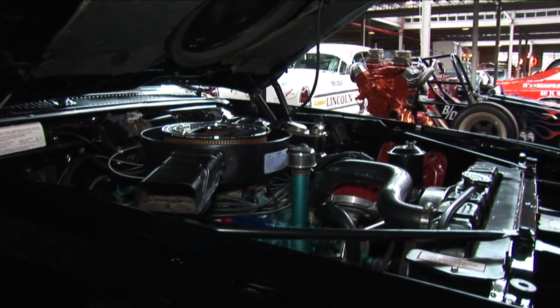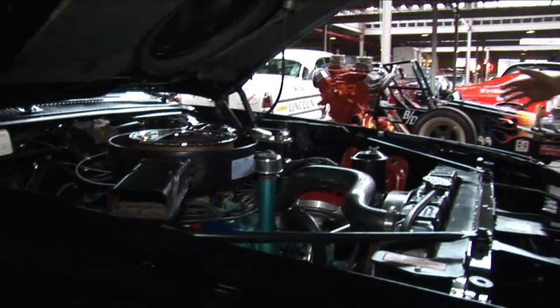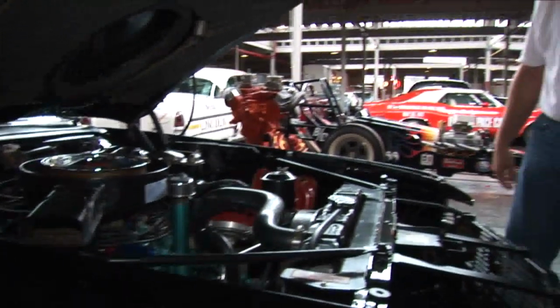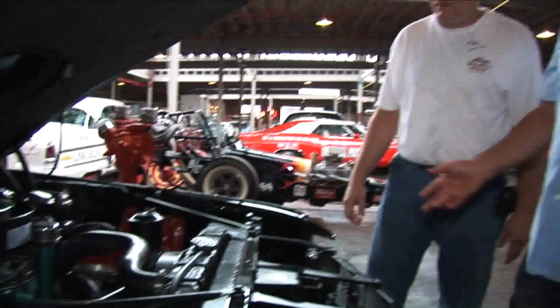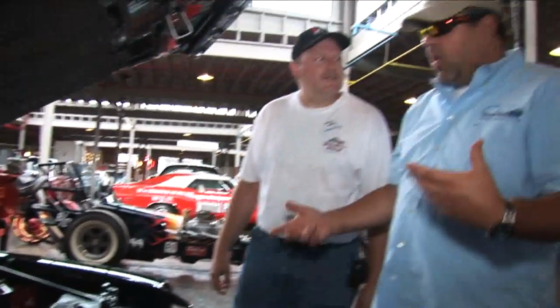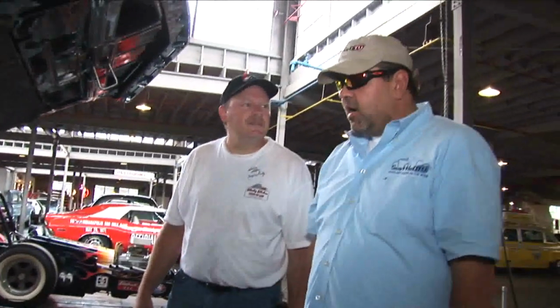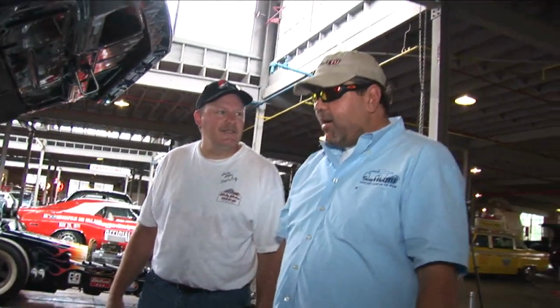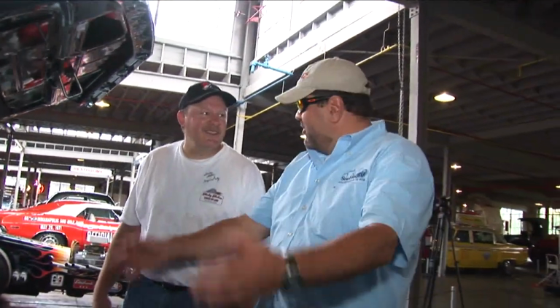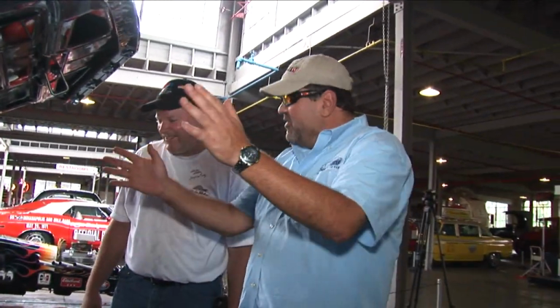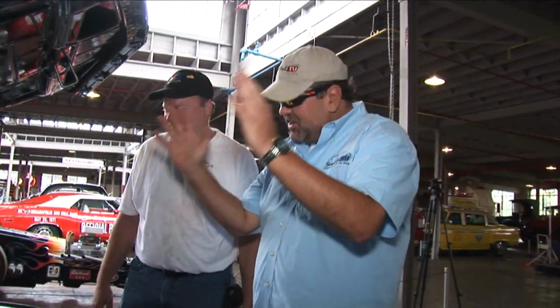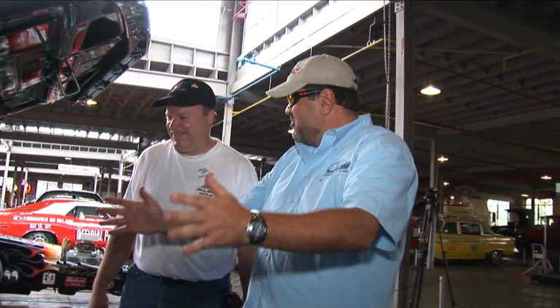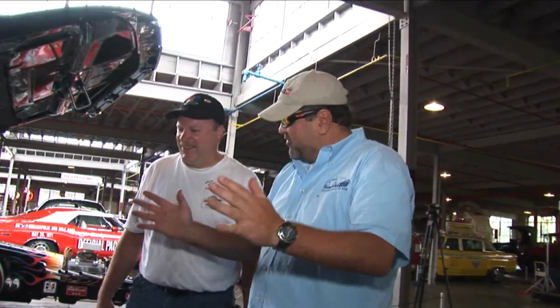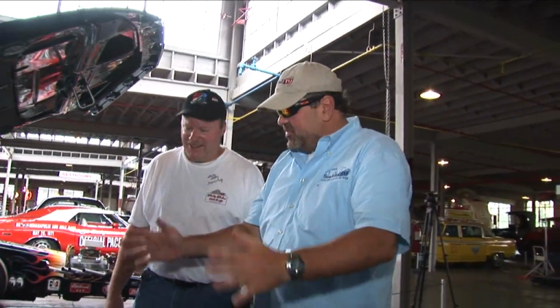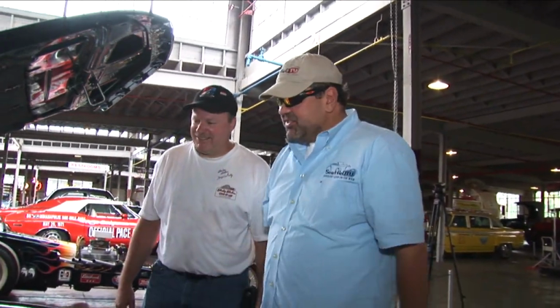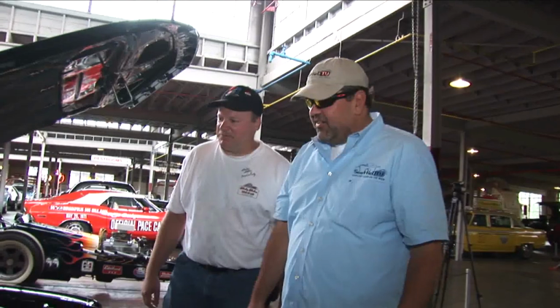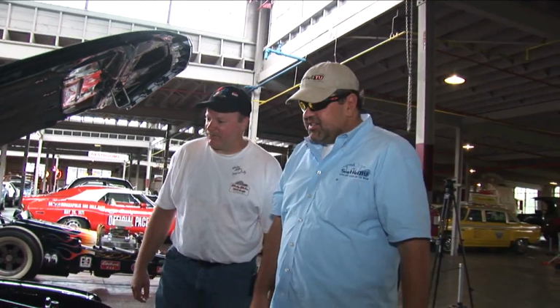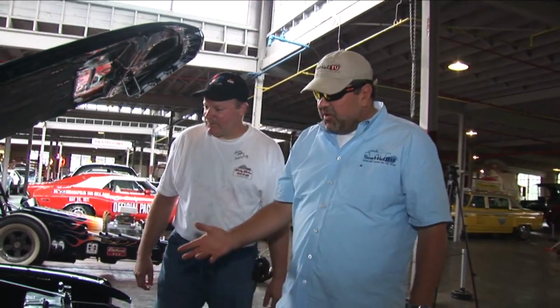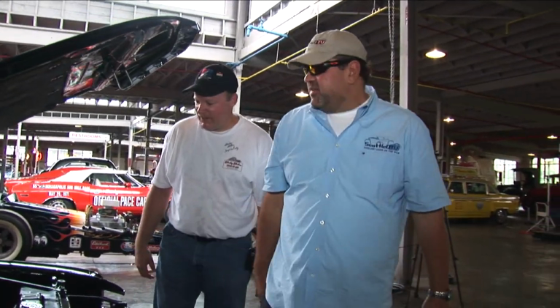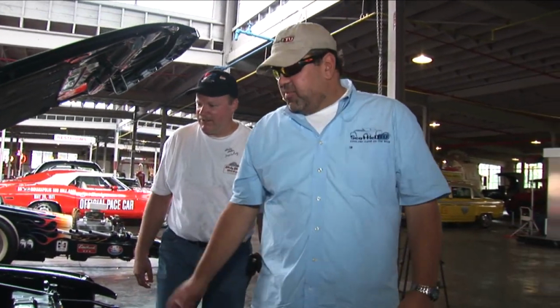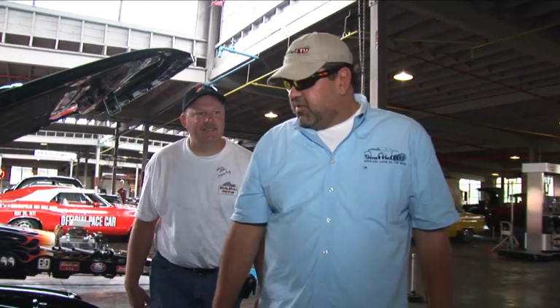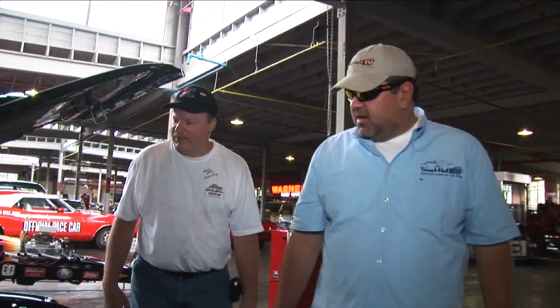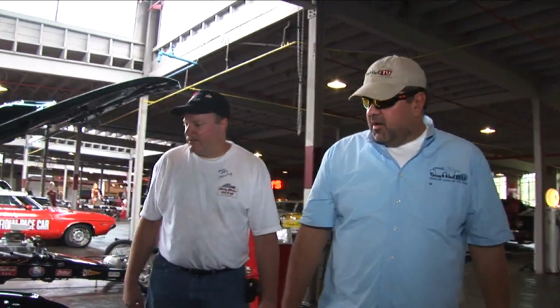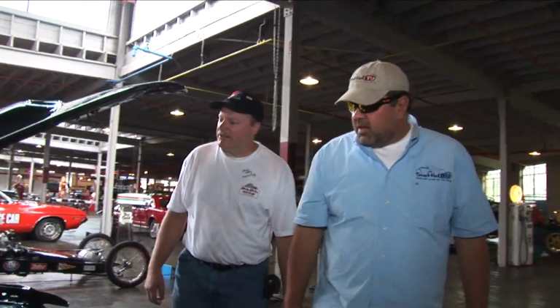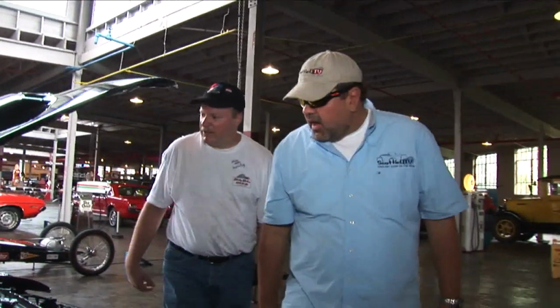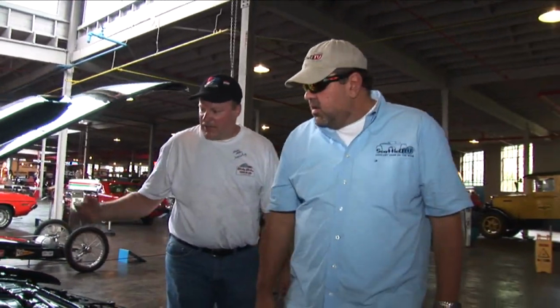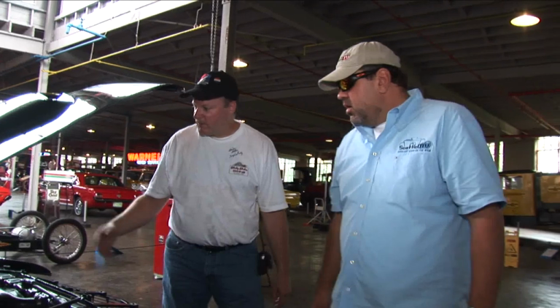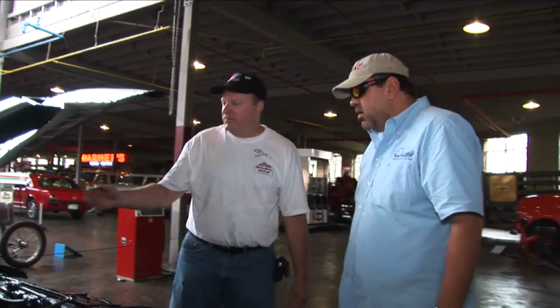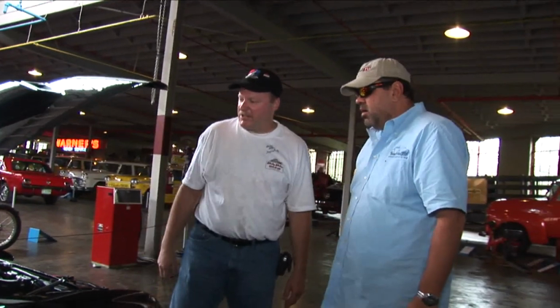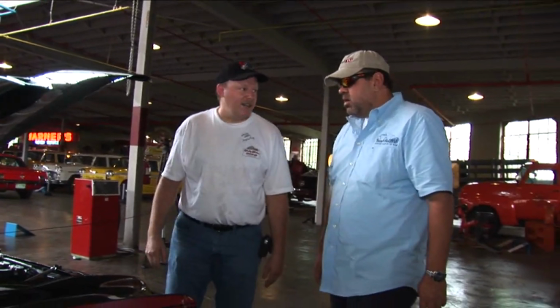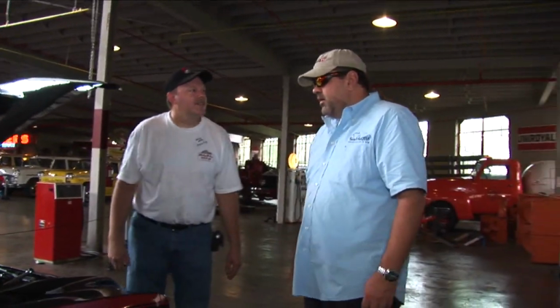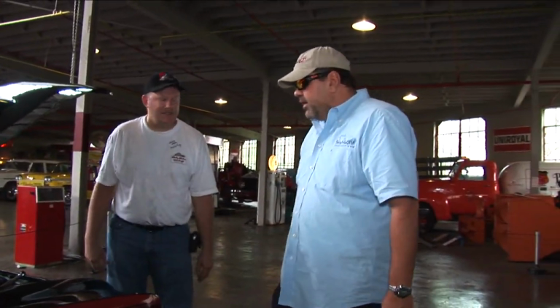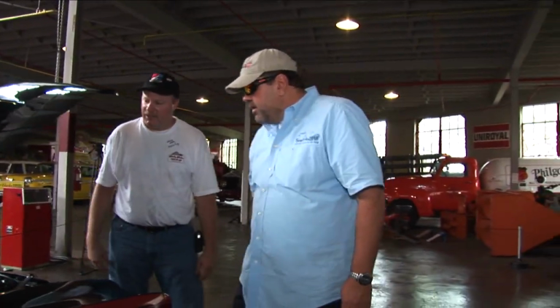I think it would be cool if like Dynacorn or something made a repop body on them, because they're cool cars - full quarter panels. We don't need American Motors to come back, we just need this one model of American Motors, because this is one of the coolest things they had. They had a couple of other cool things out there too.